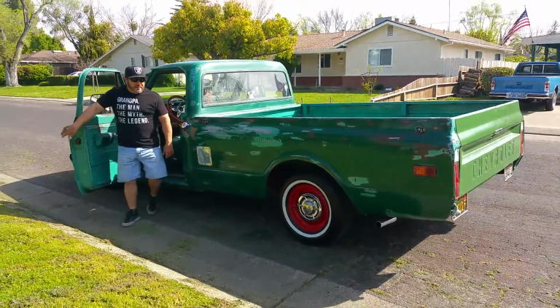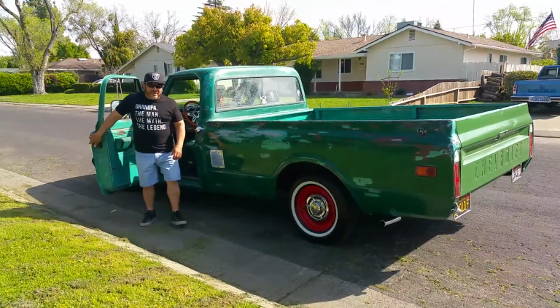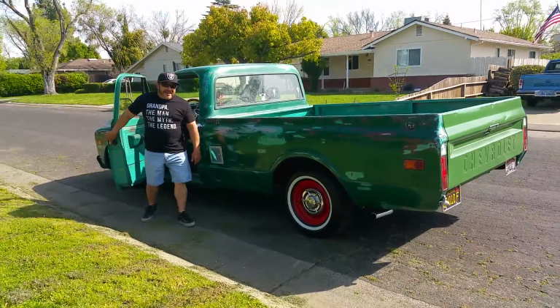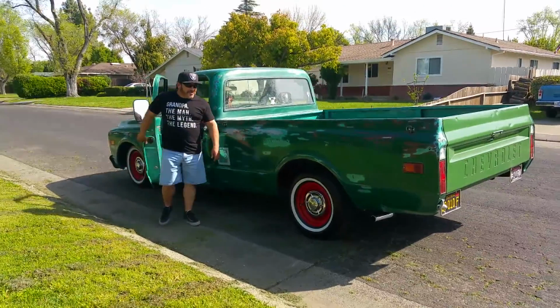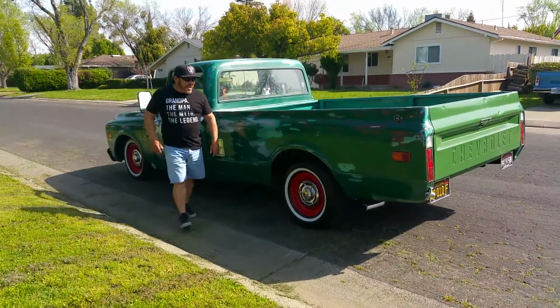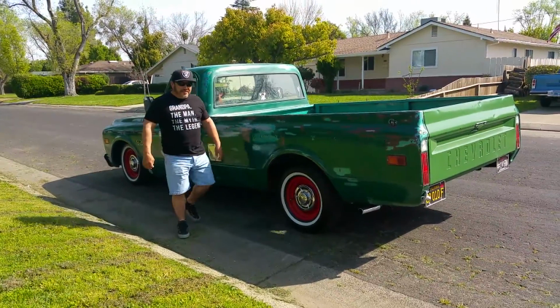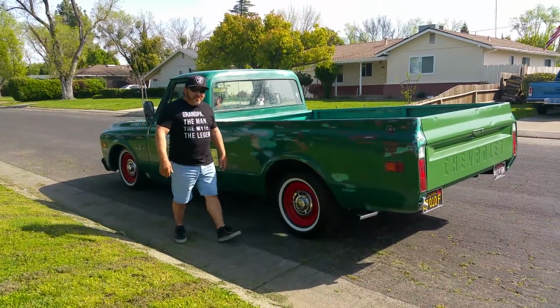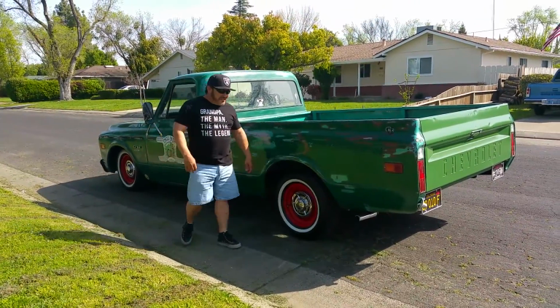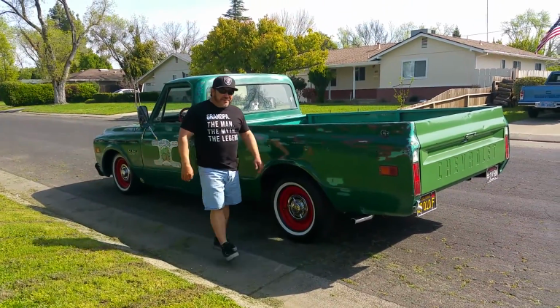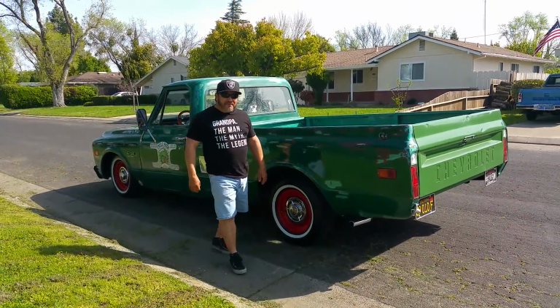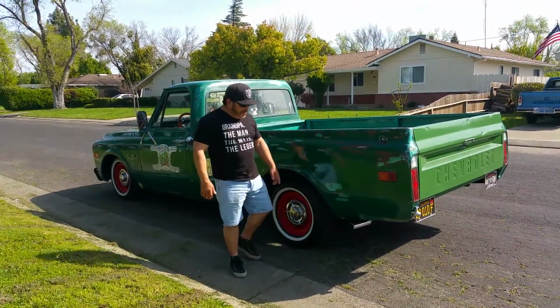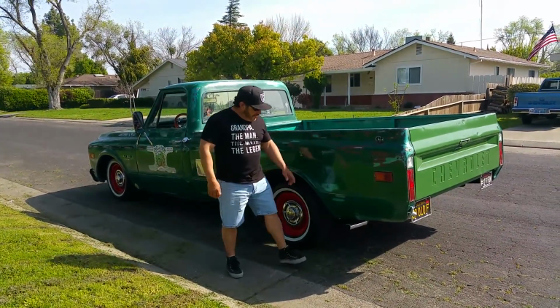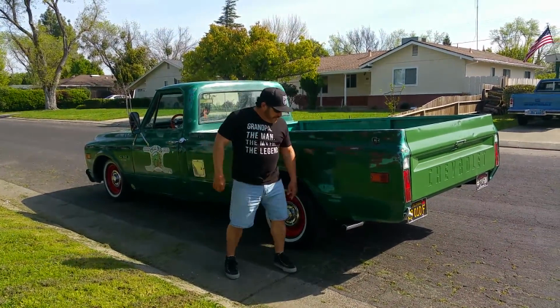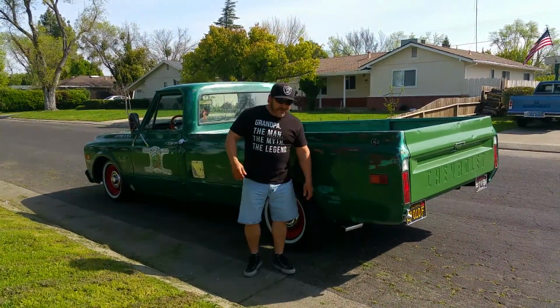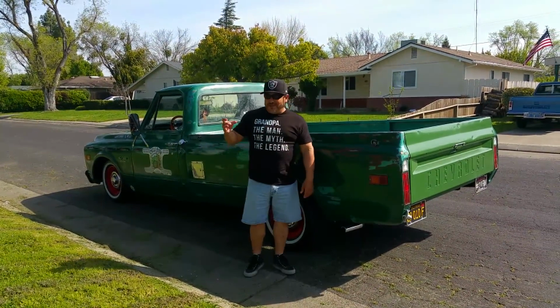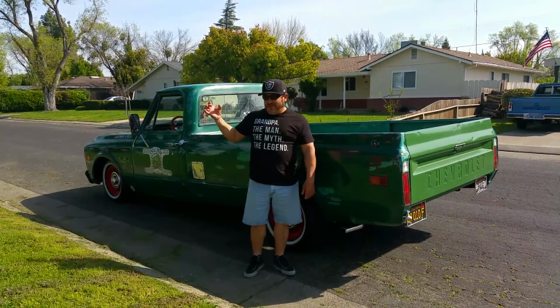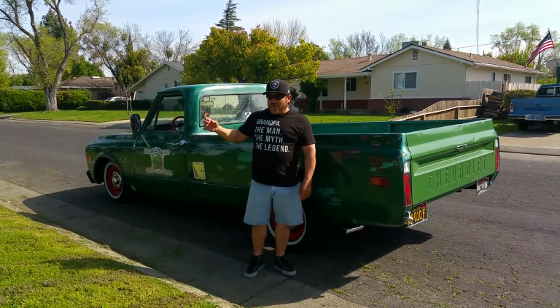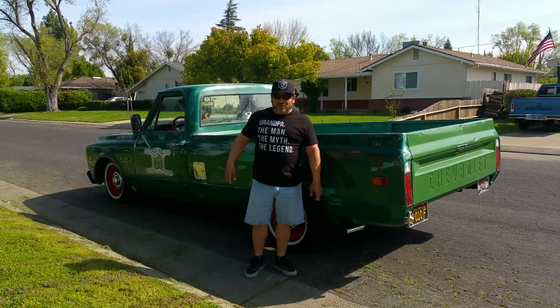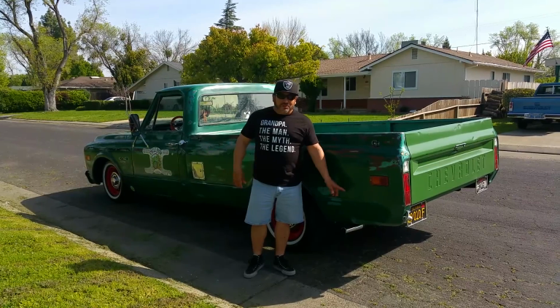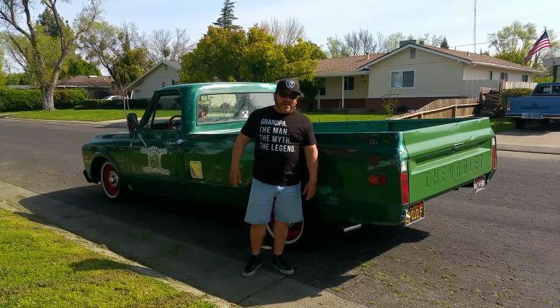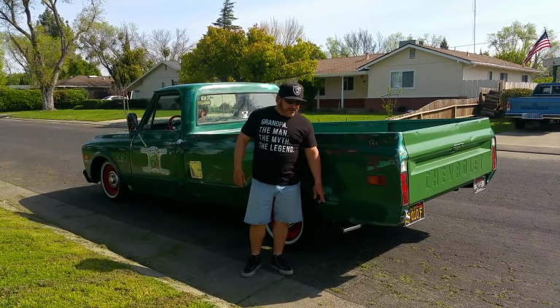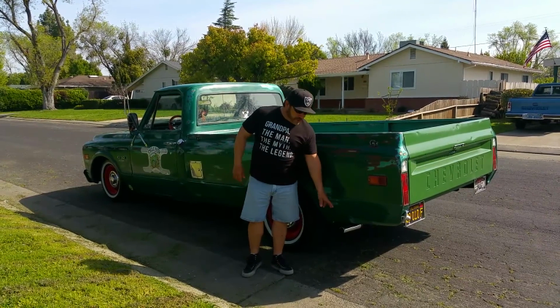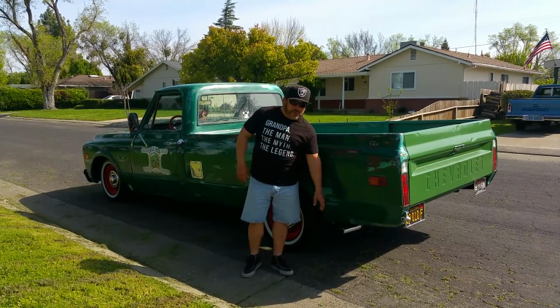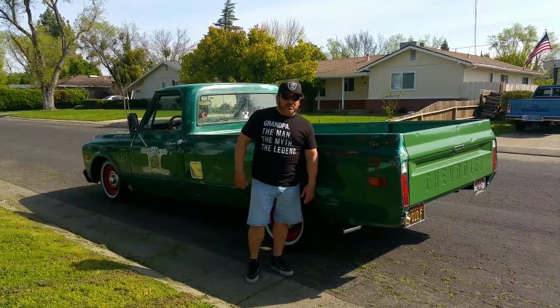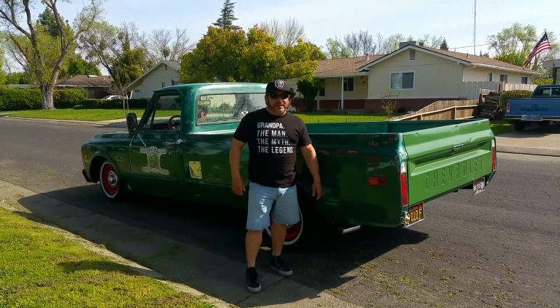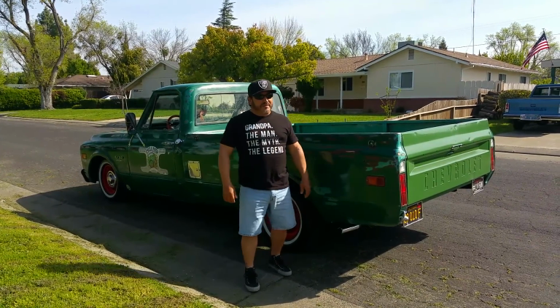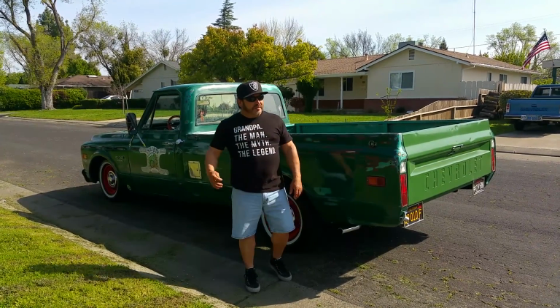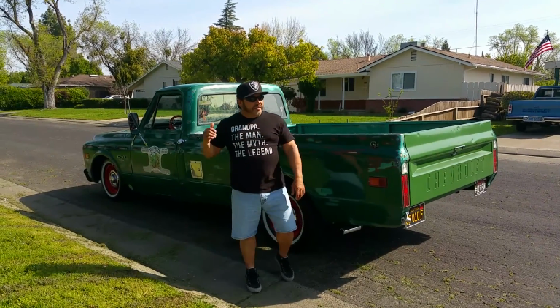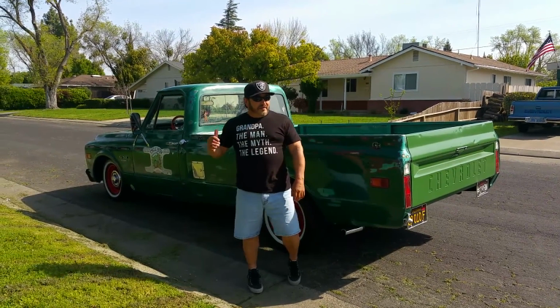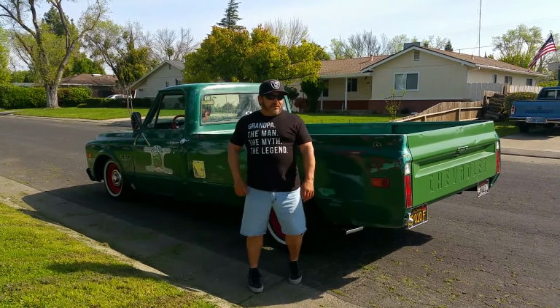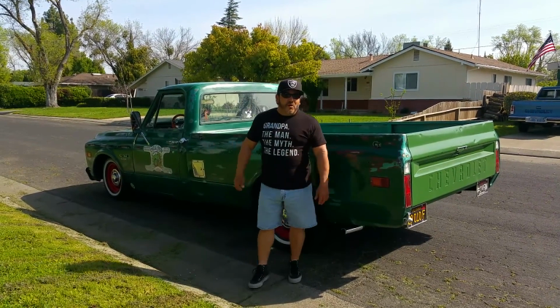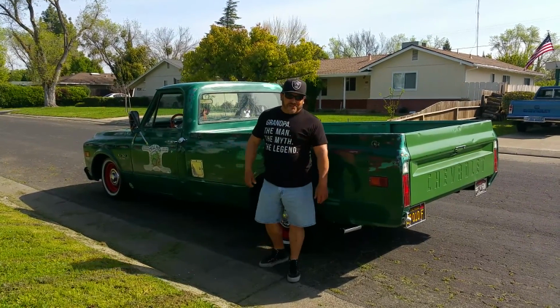I want to give a shout out to Jay and the boys at Sierra Muckers. They went from the donuts to the dual exhaust to the front tips with the Flowmasters.